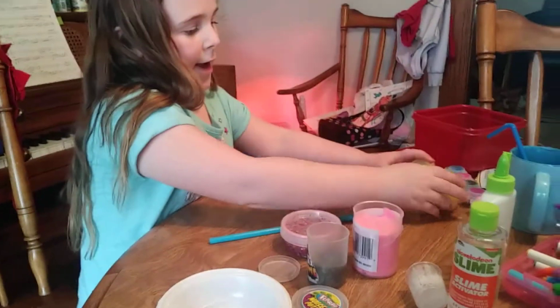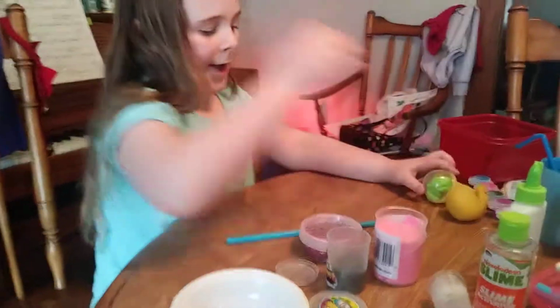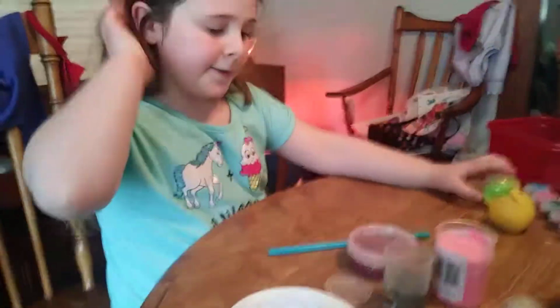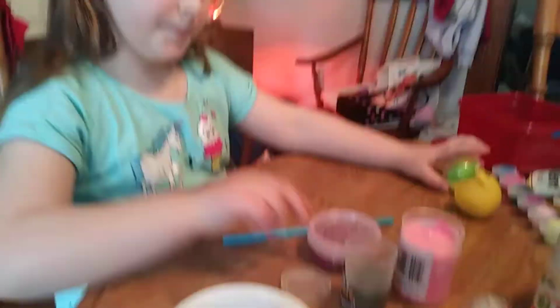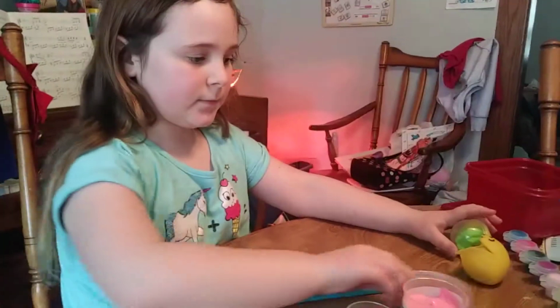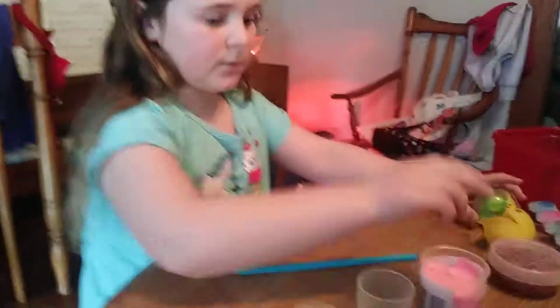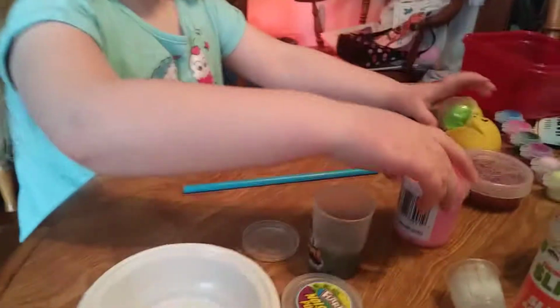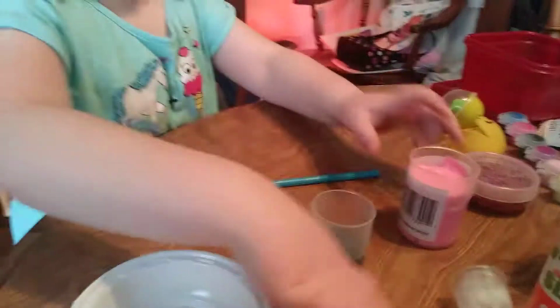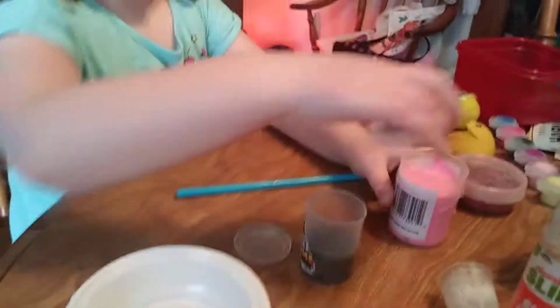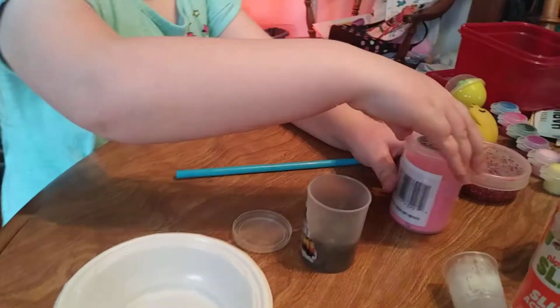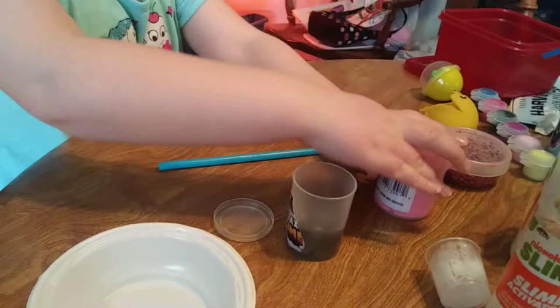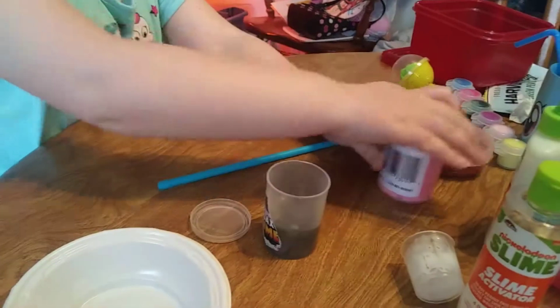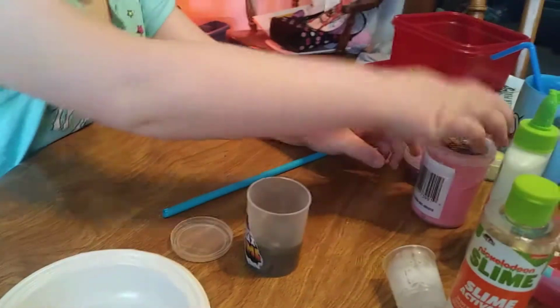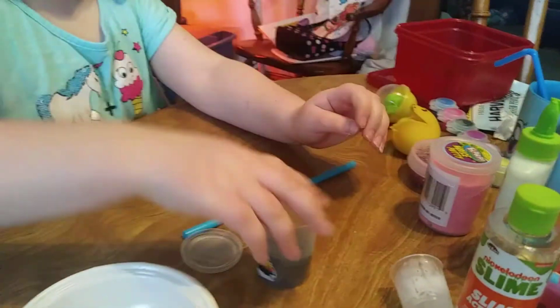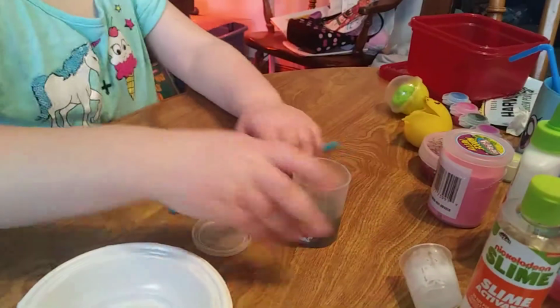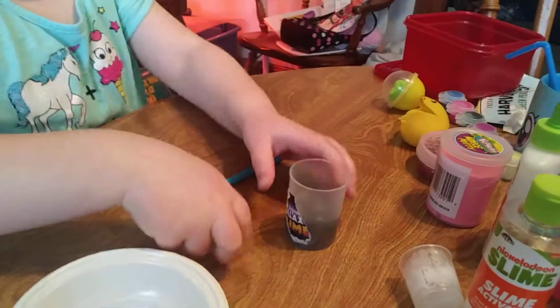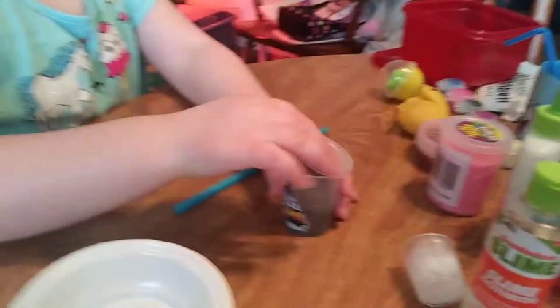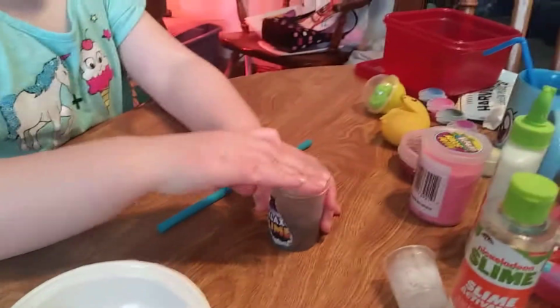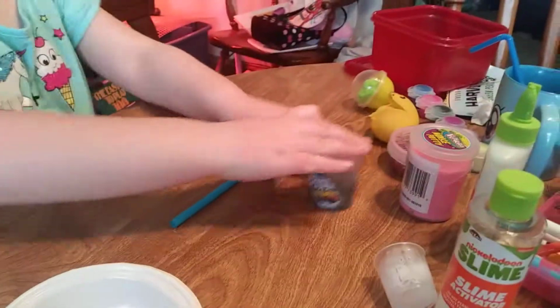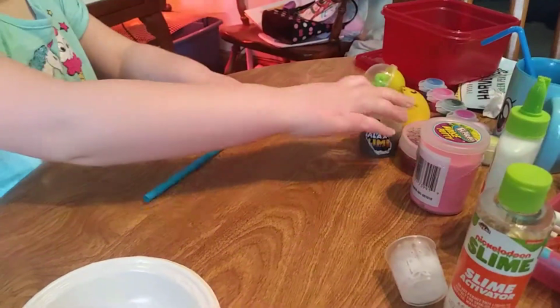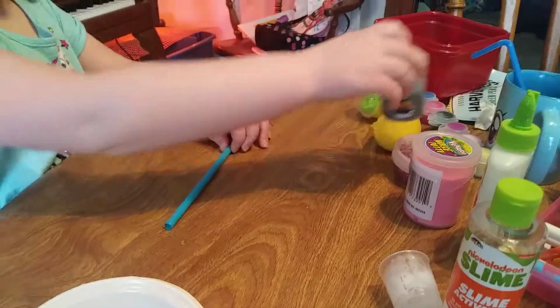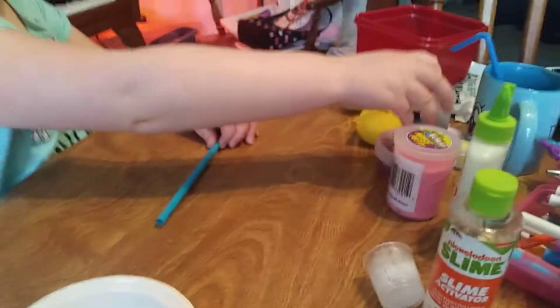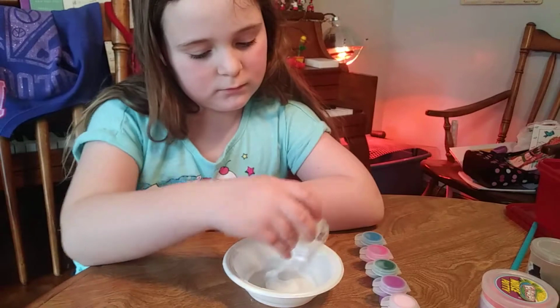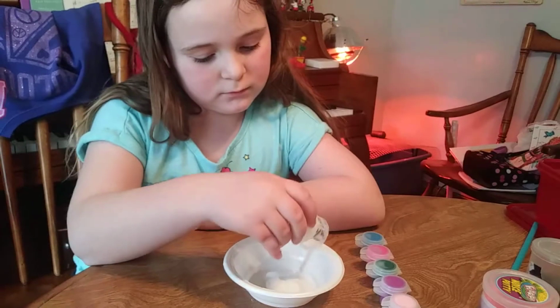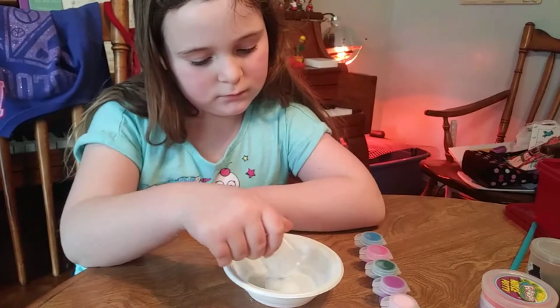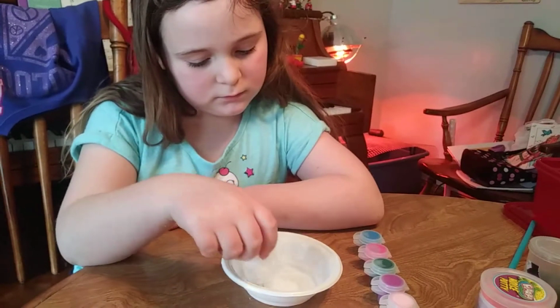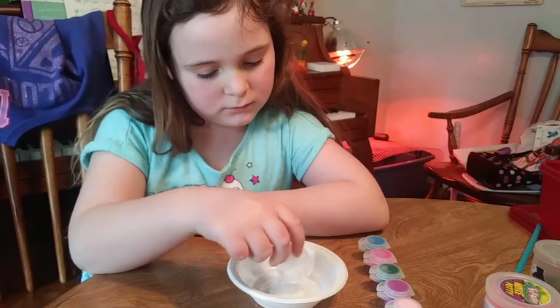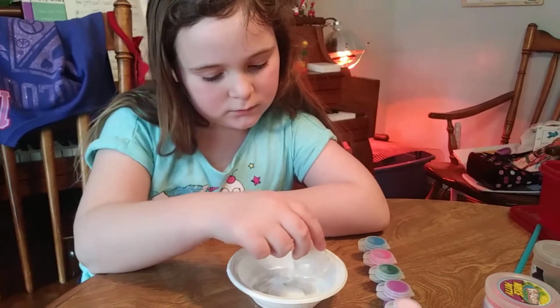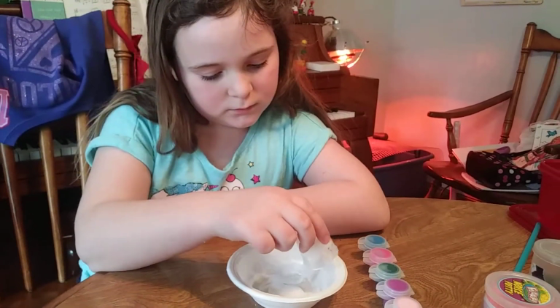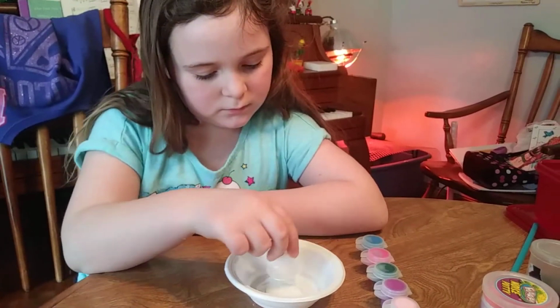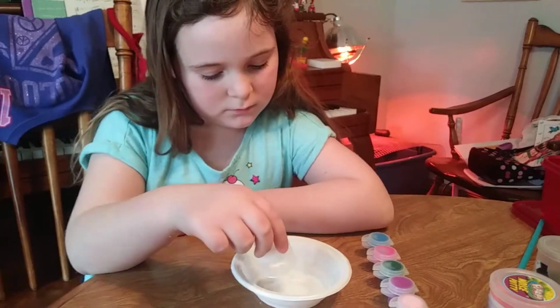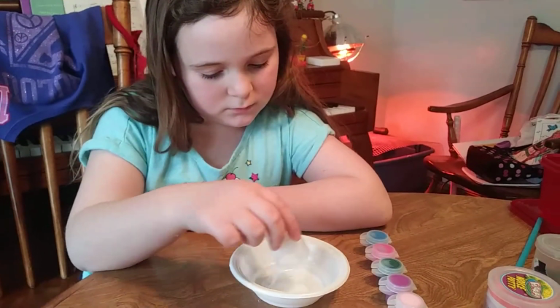Alright, this is Rachel's slime collection. These are all slimes she got from the store. We are trying to make slime, and we have had two failed attempts with the Crazy Art Nickelodeon slime.